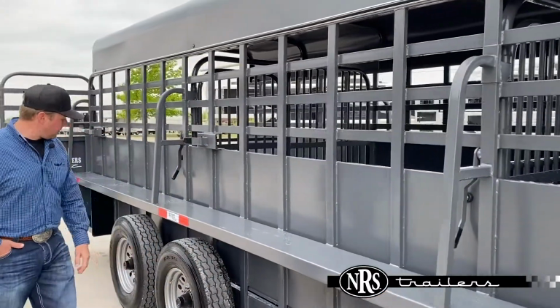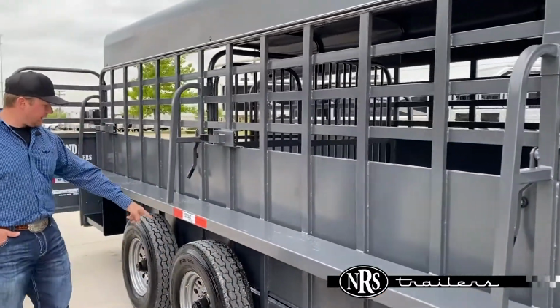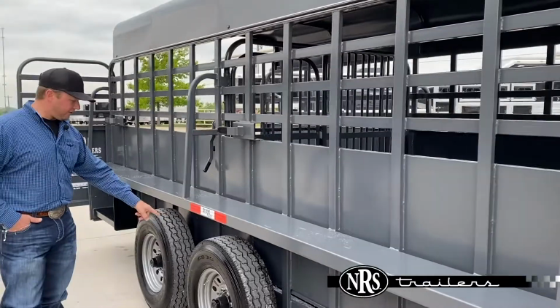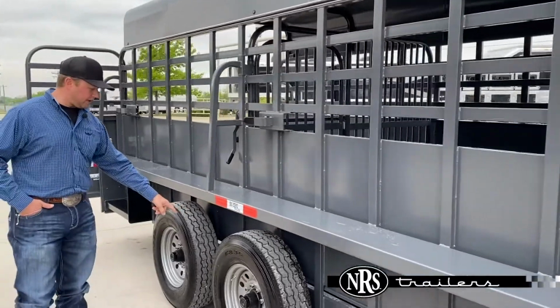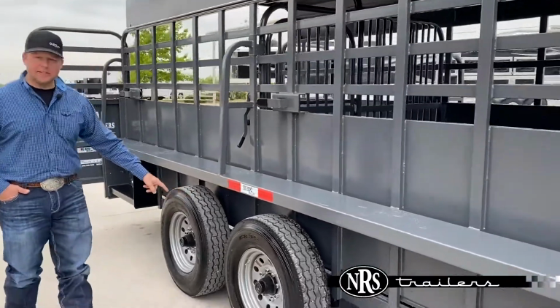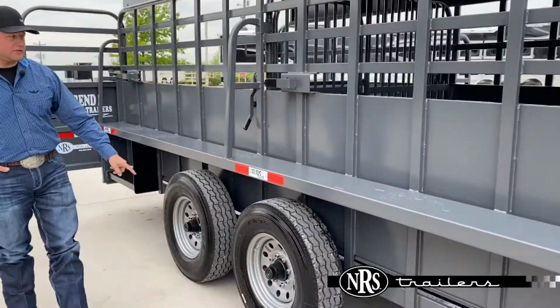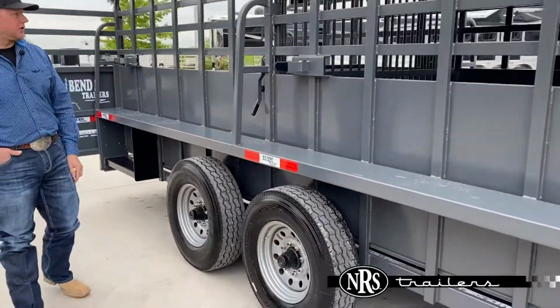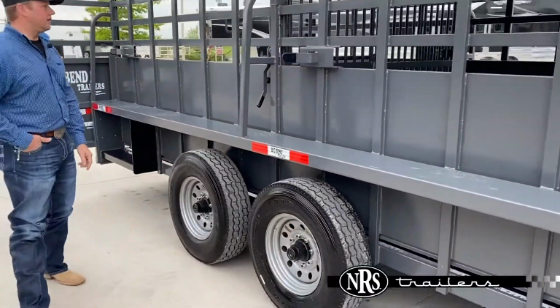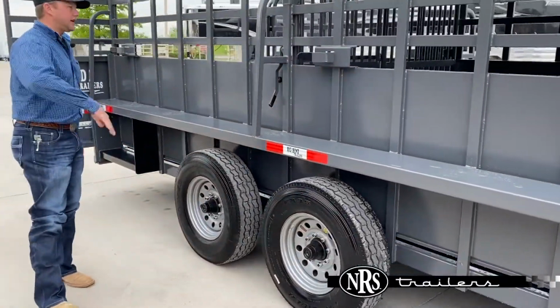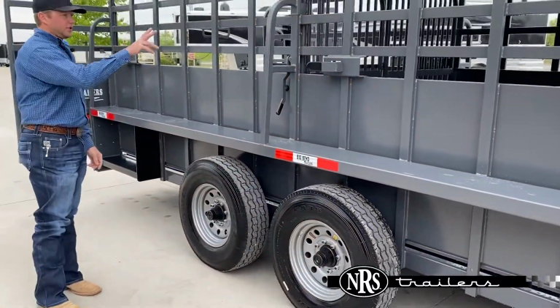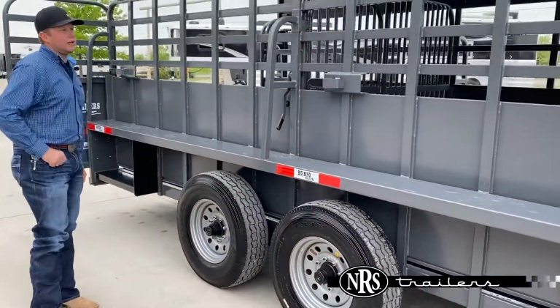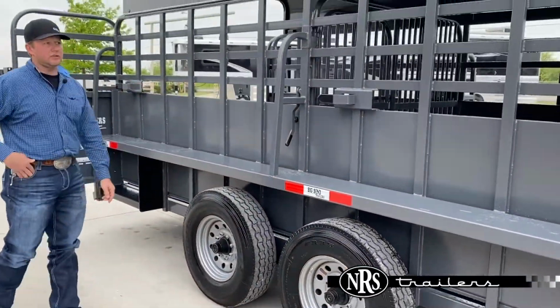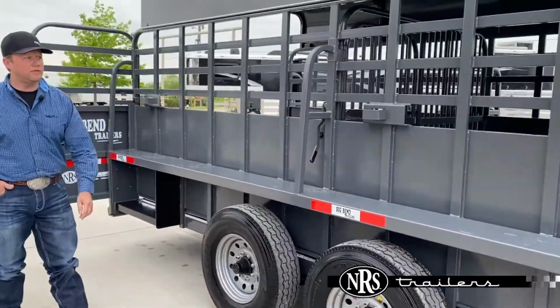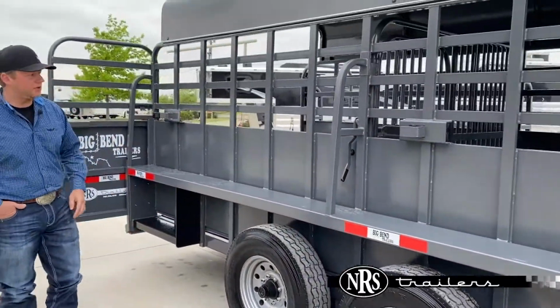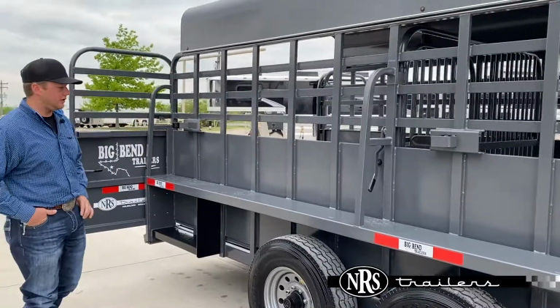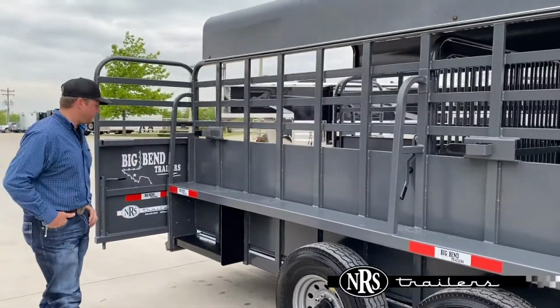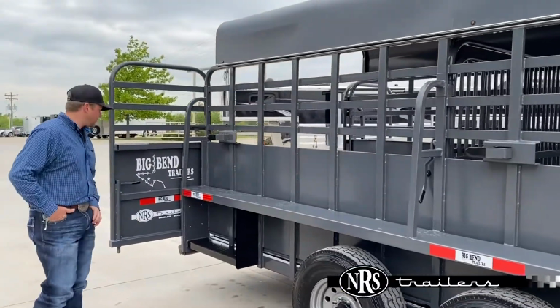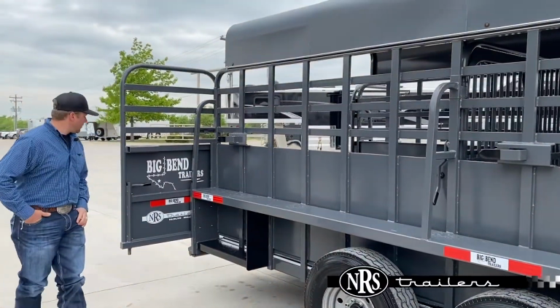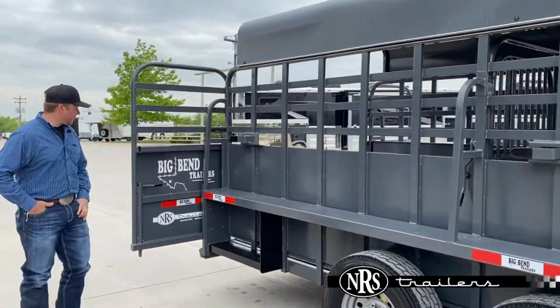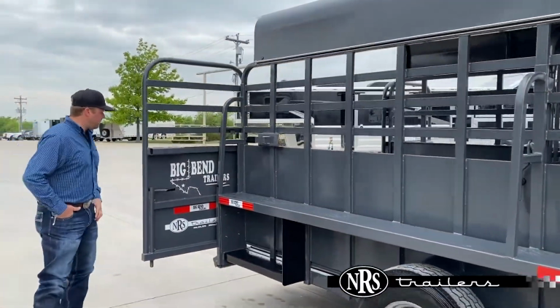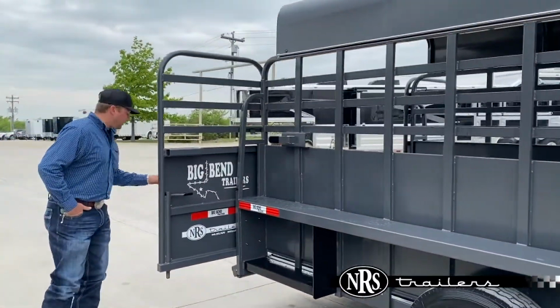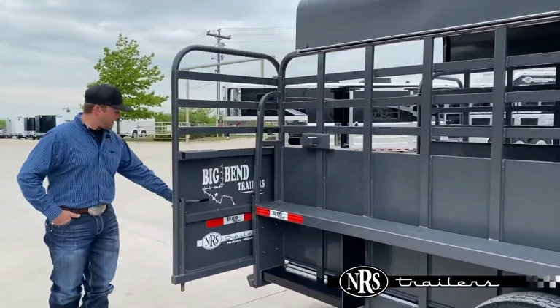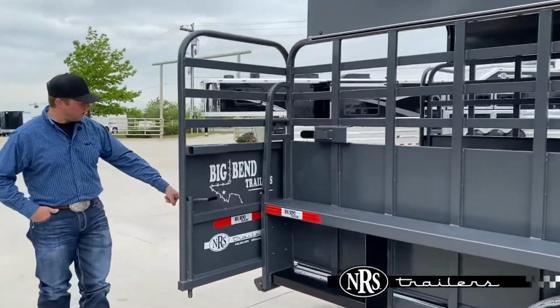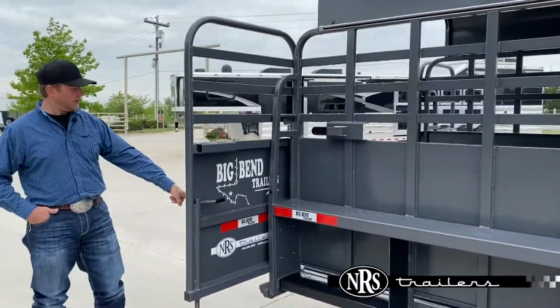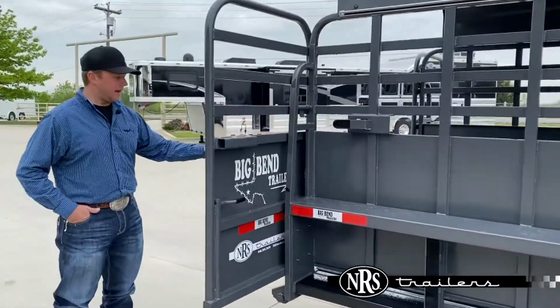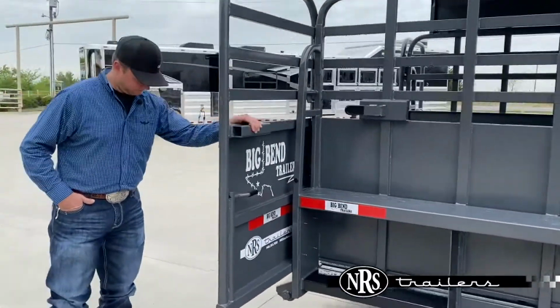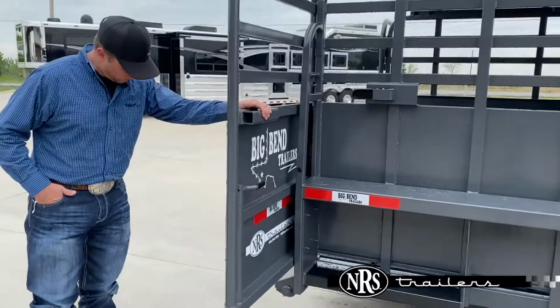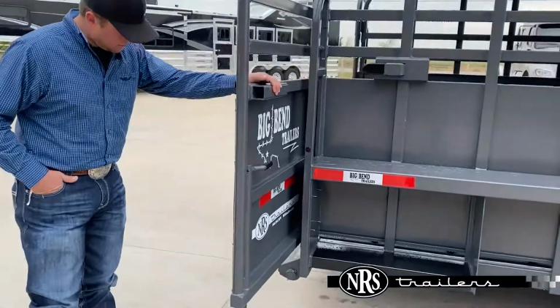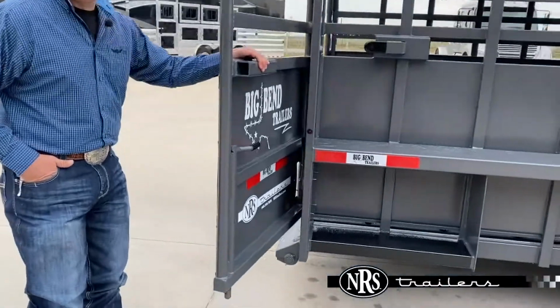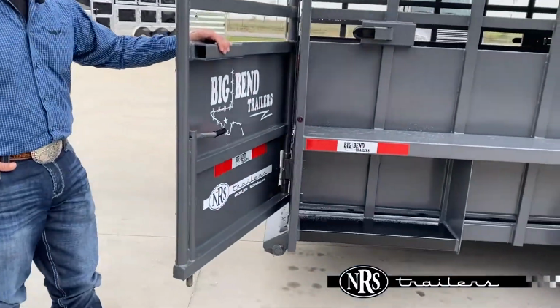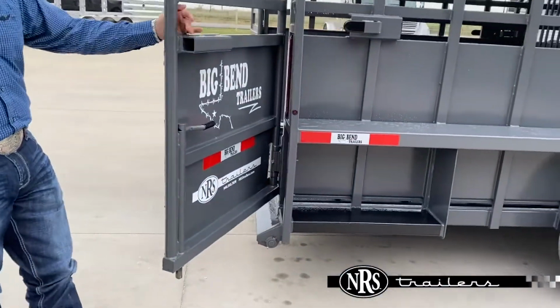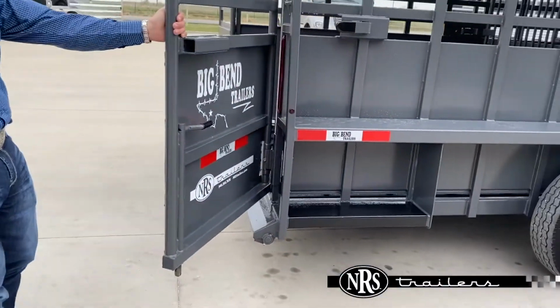We did add 14-ply tires on this trailer. It does have the two cut gates on a 24-foot standard. Back here on the back, we have the roller at the back, which keeps this trailer from dragging the back end out.